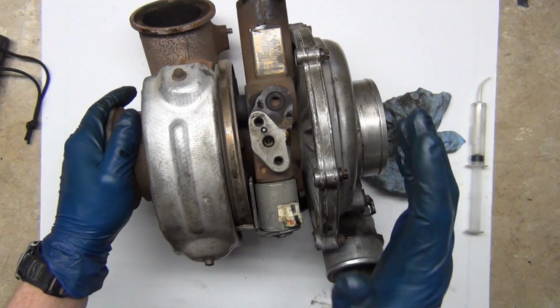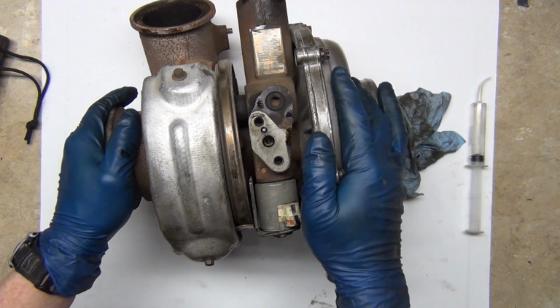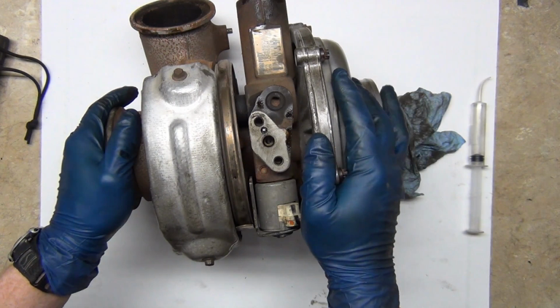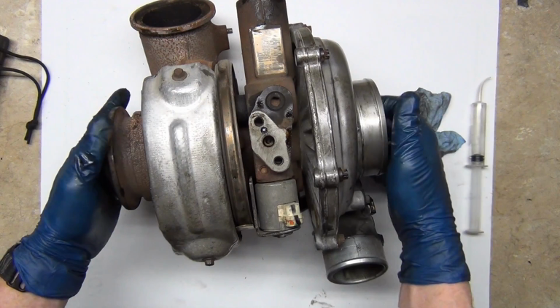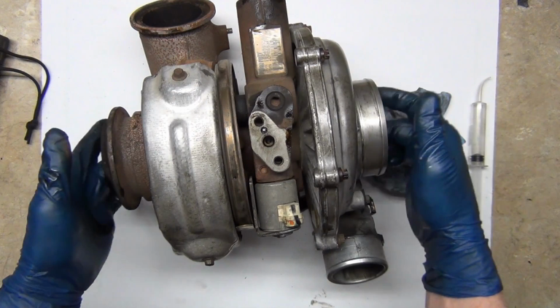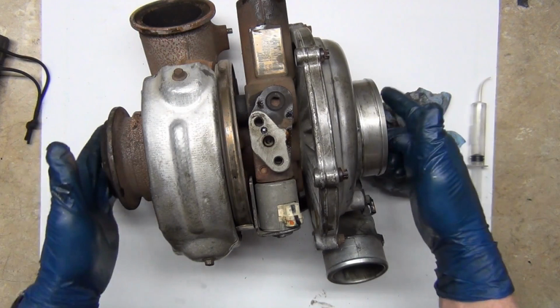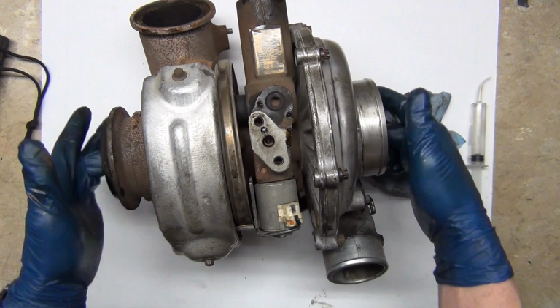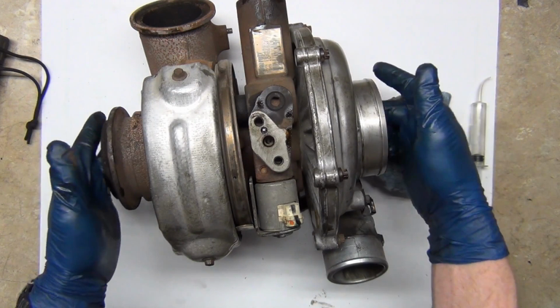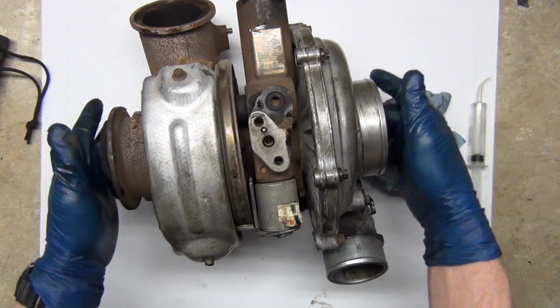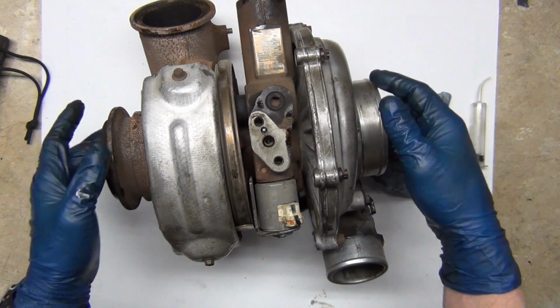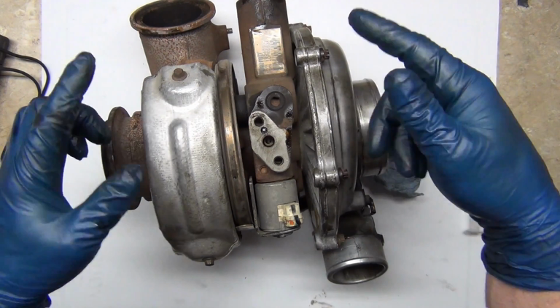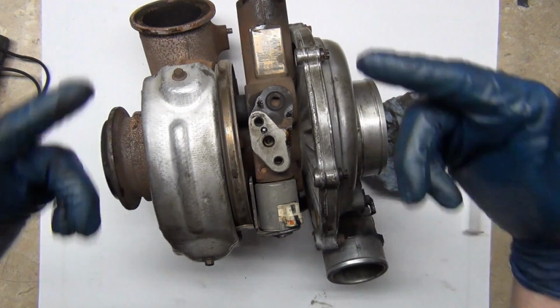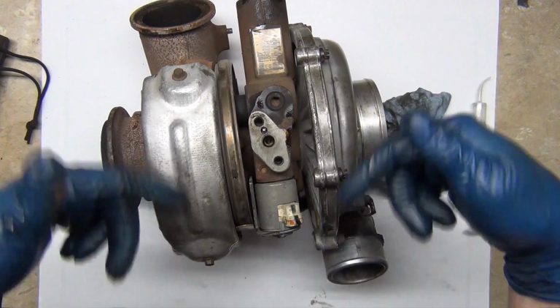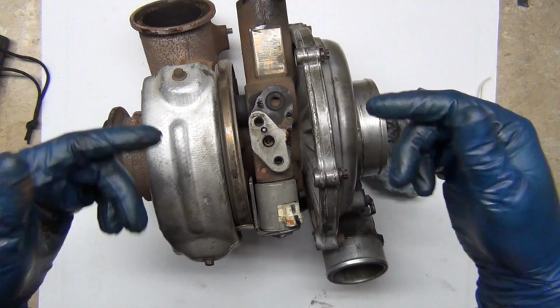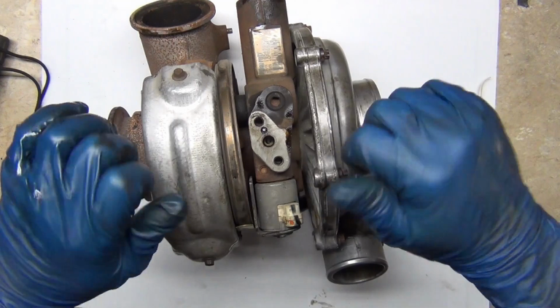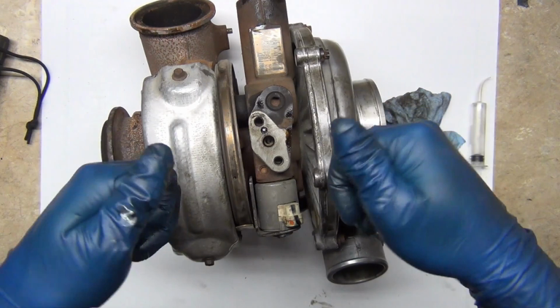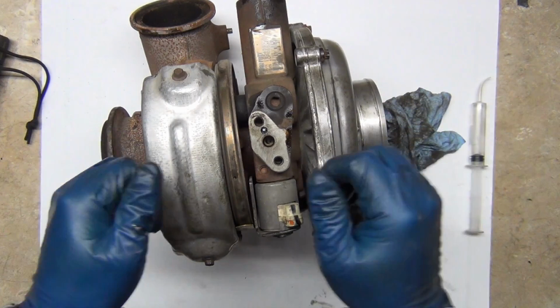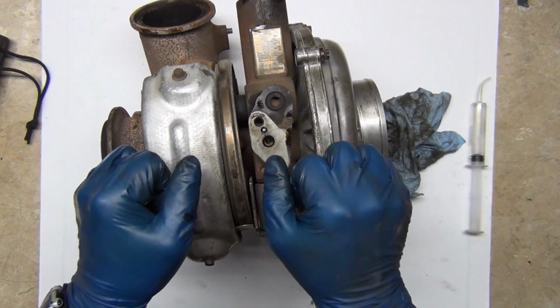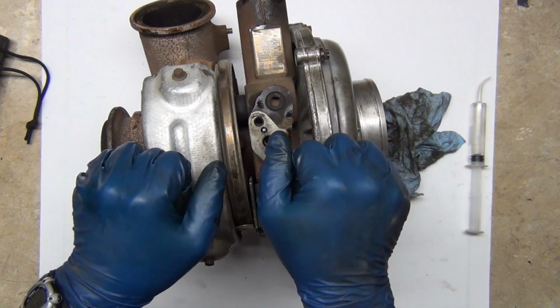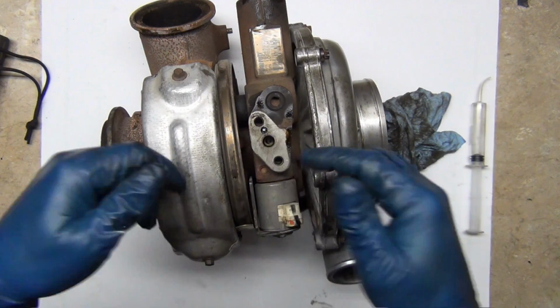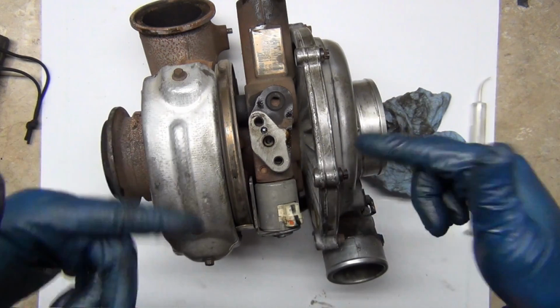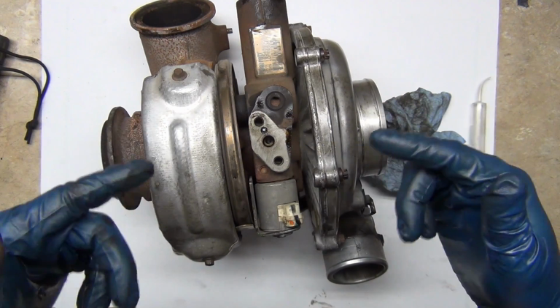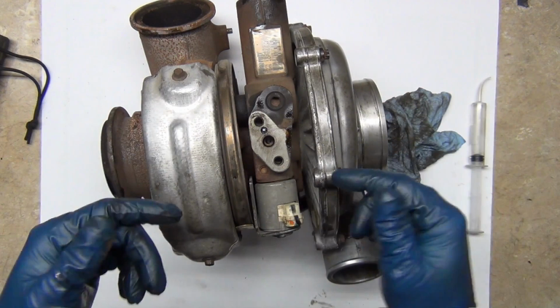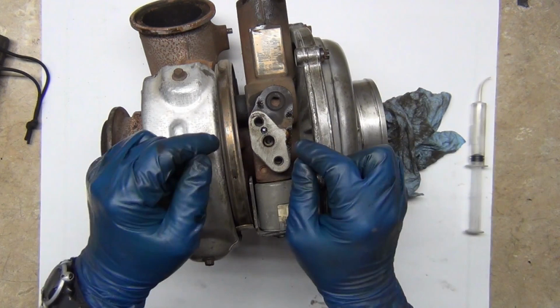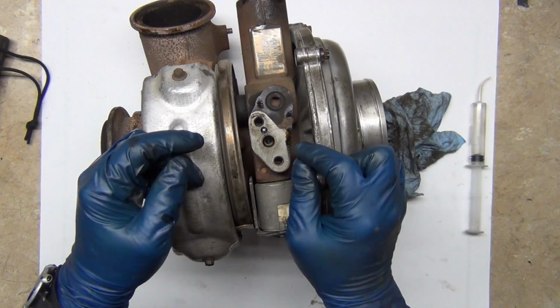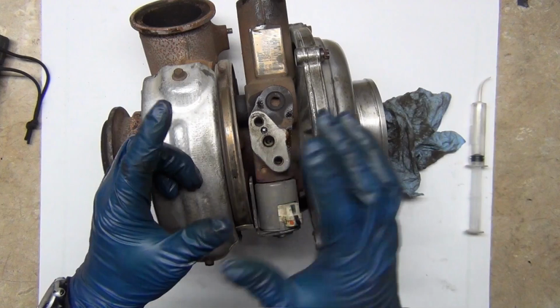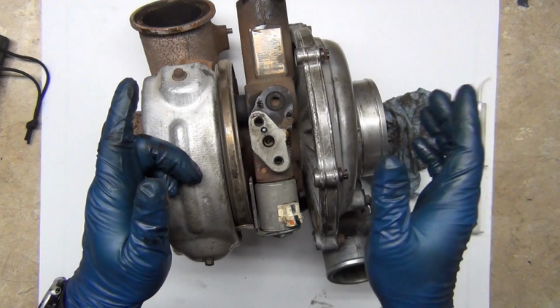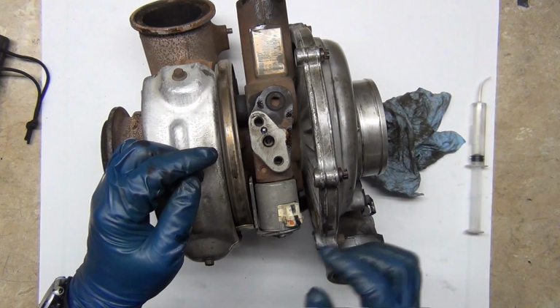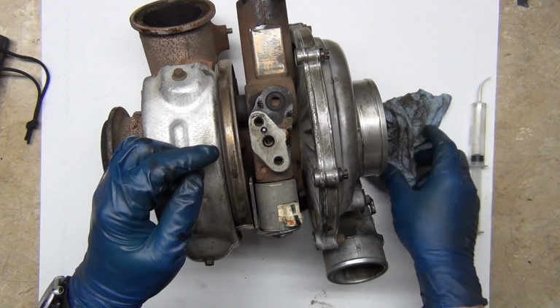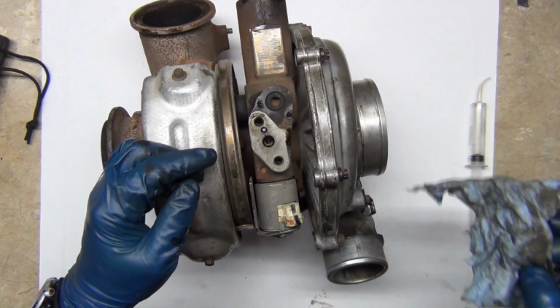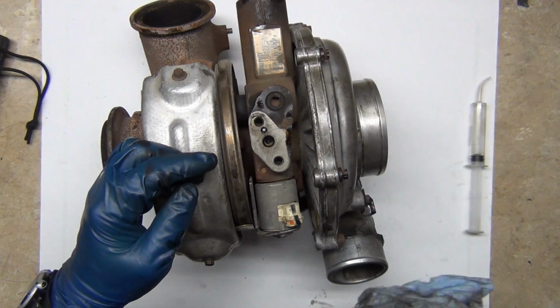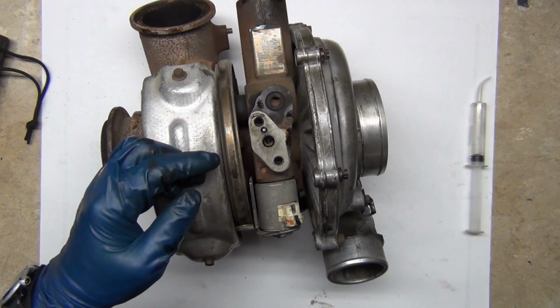Turbos have a lag because they have to wind up. They have to speed up and it takes a little bit to move the mass of the turbines and the shaft to get that all going. But once that gets going, it's like a vicious cycle that can really take off if left at wide open throttle.